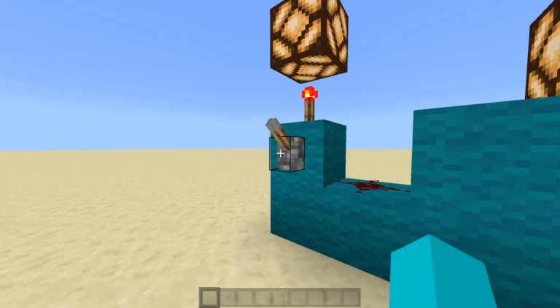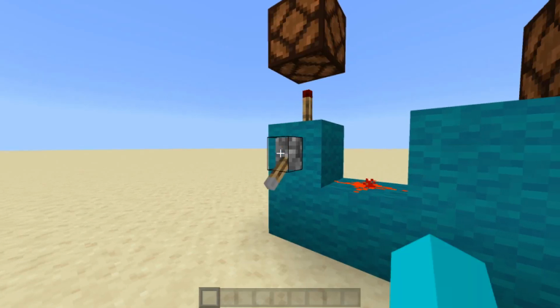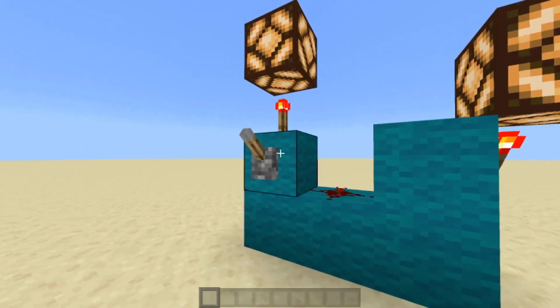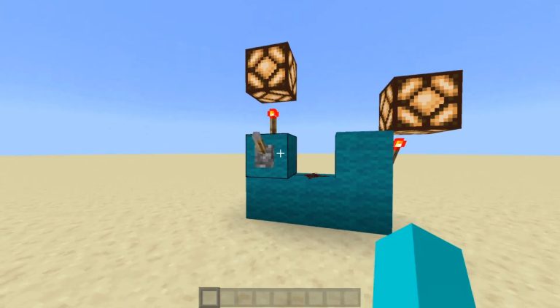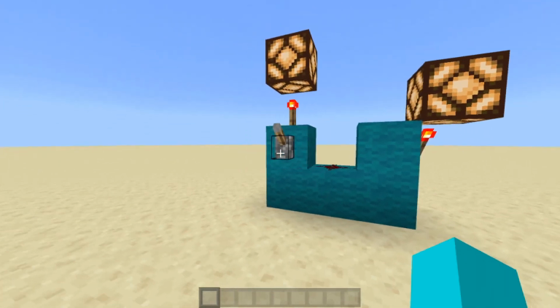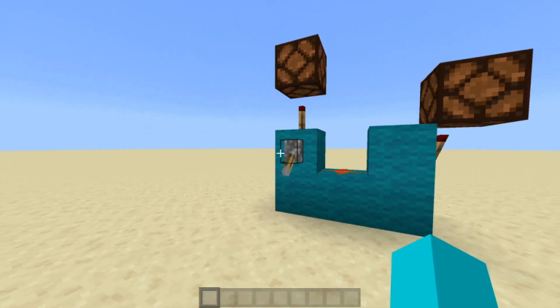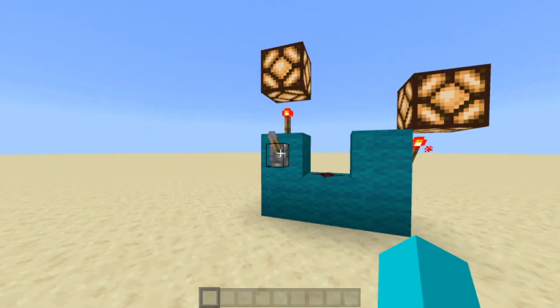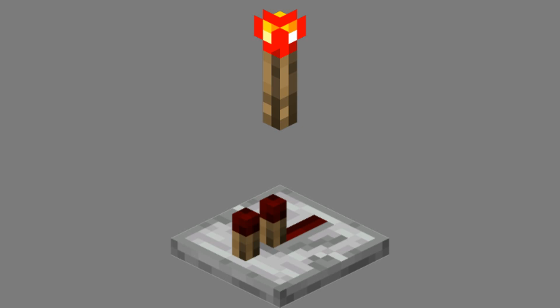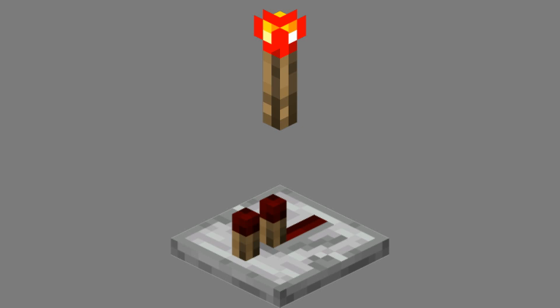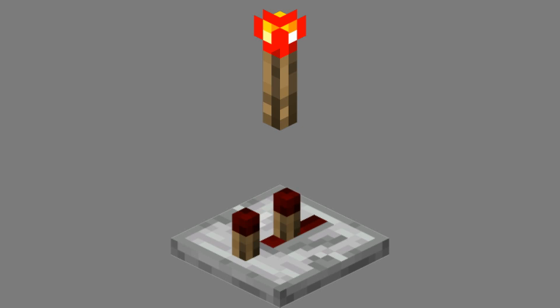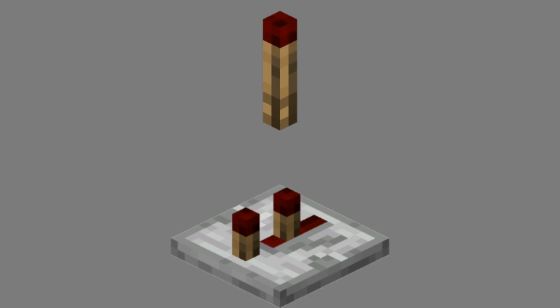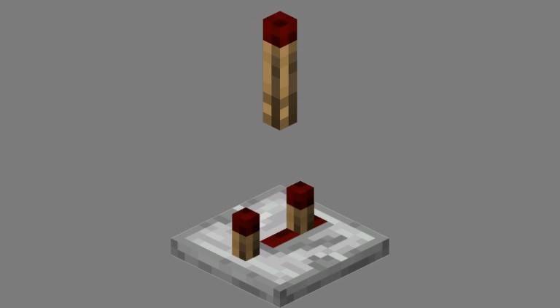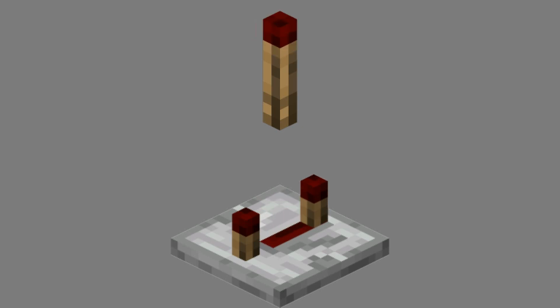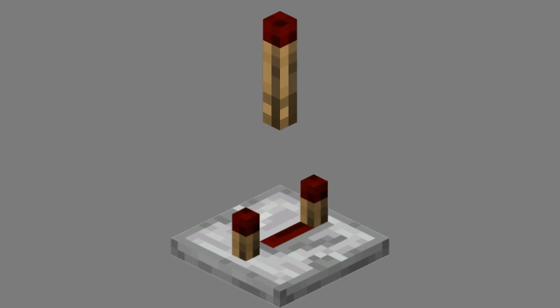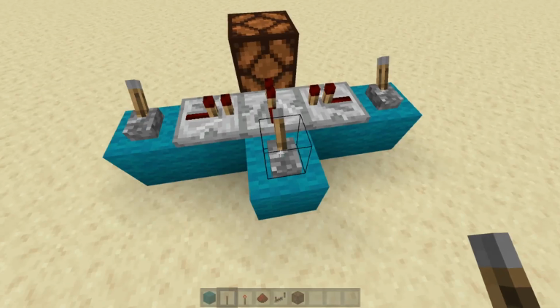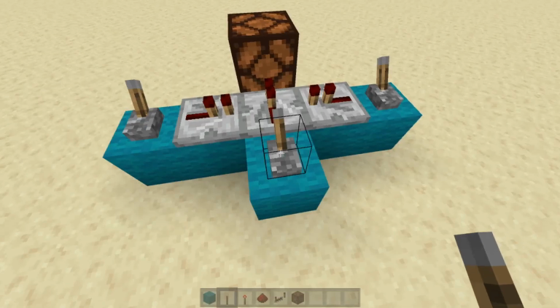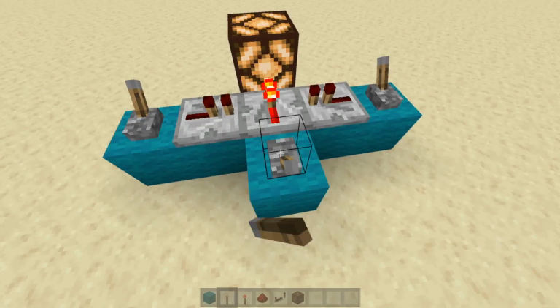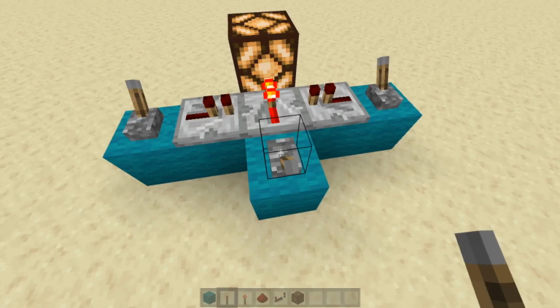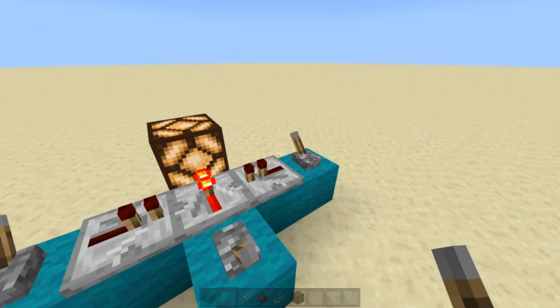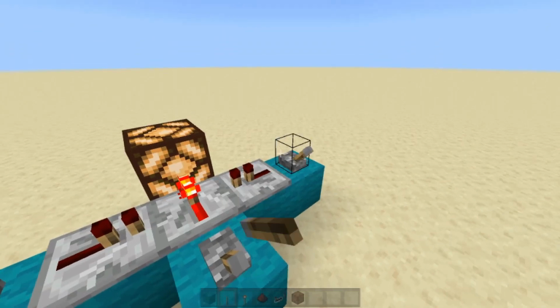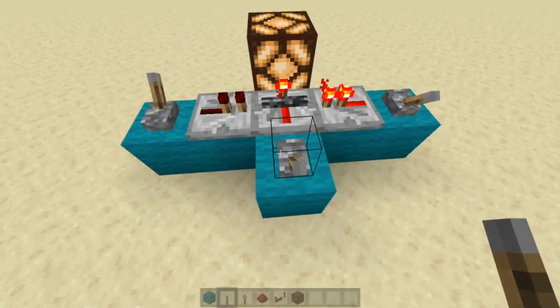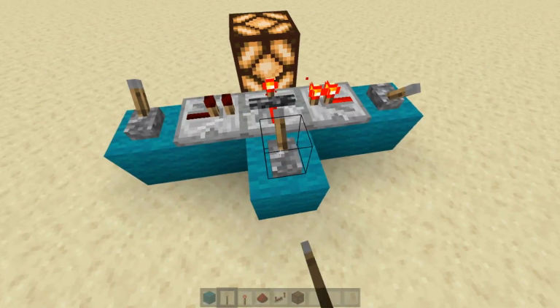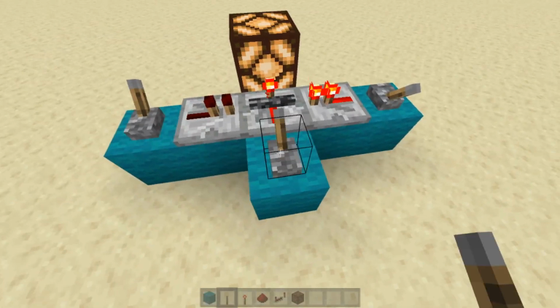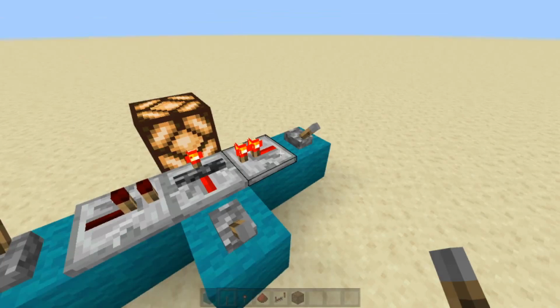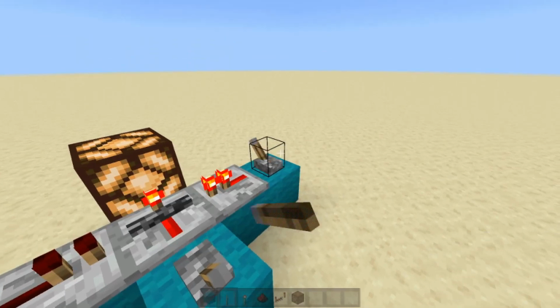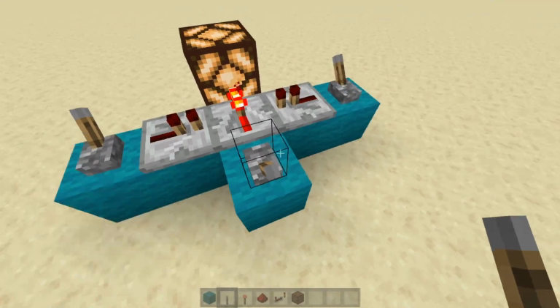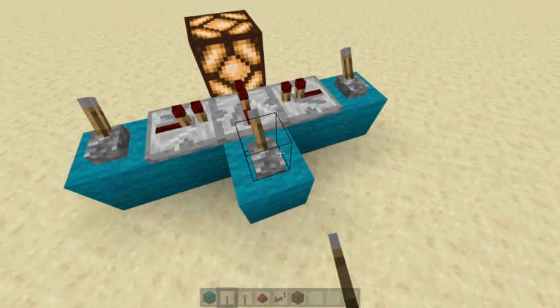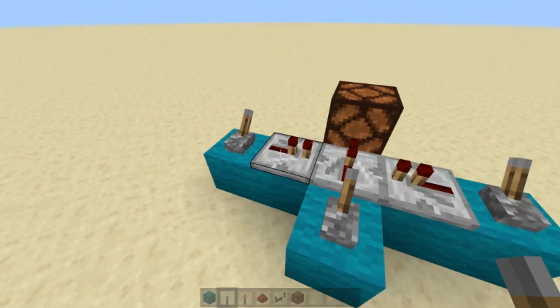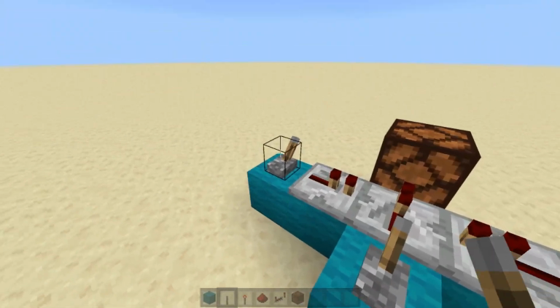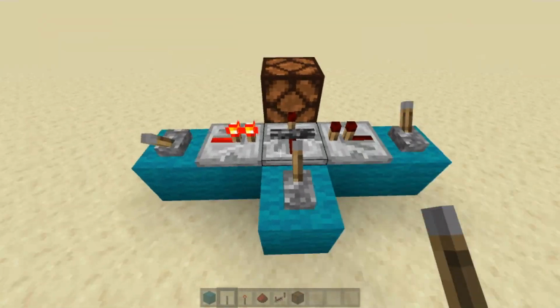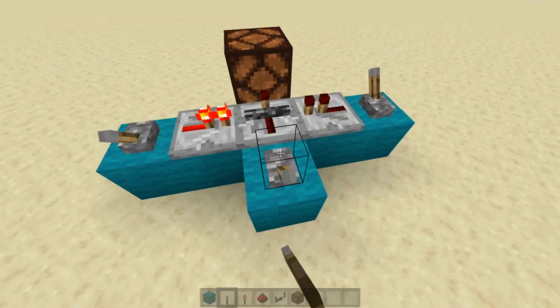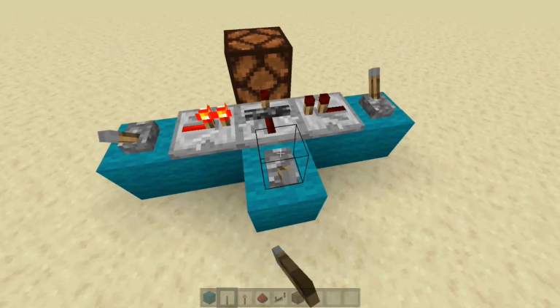Redstone torches pretty much do the same thing, but are just inverted, and you cannot alter the delay from a single redstone tick. You can also lock a repeater into its current state by powering it from either the left or the right side with another repeater or a comparator — I'll get into those later.